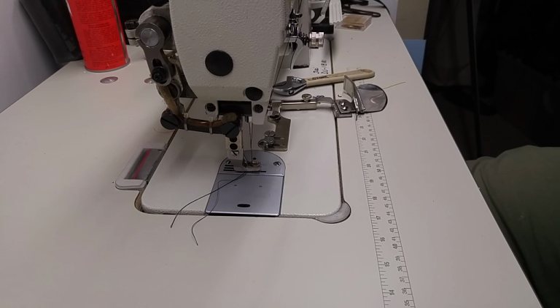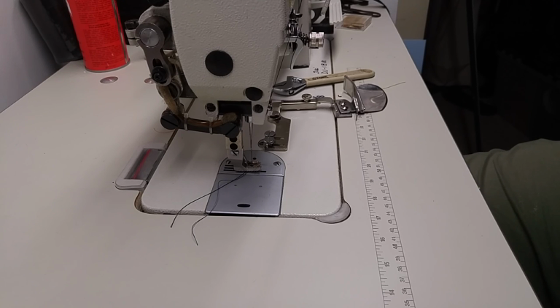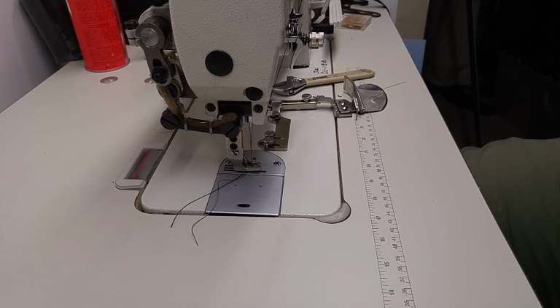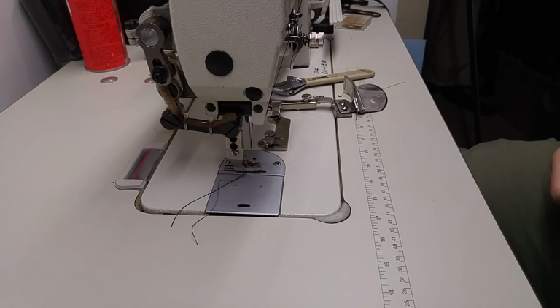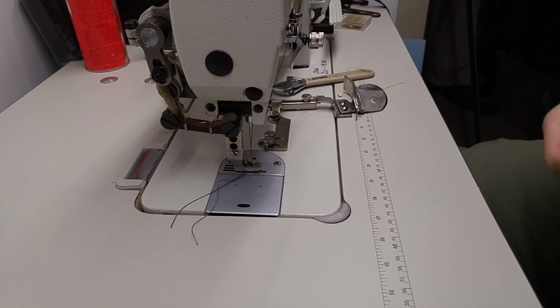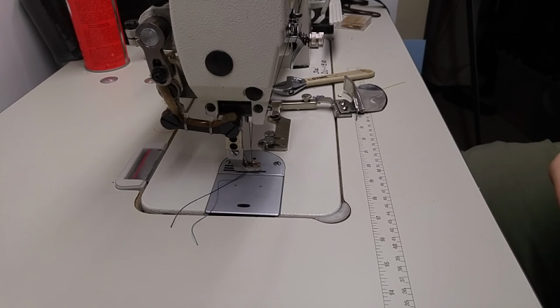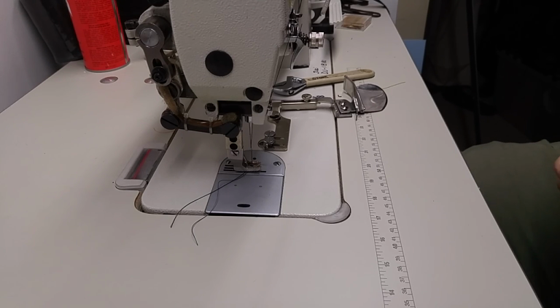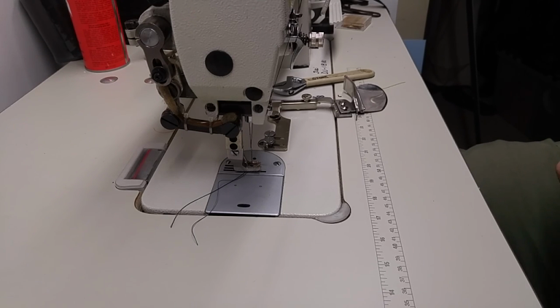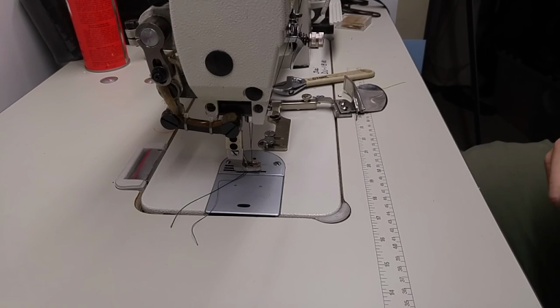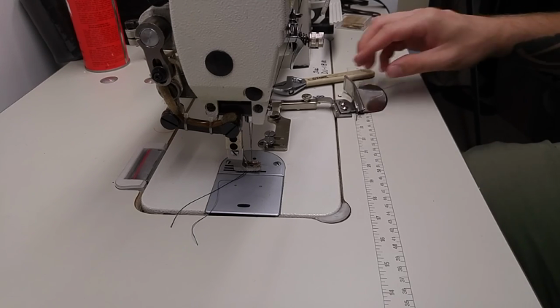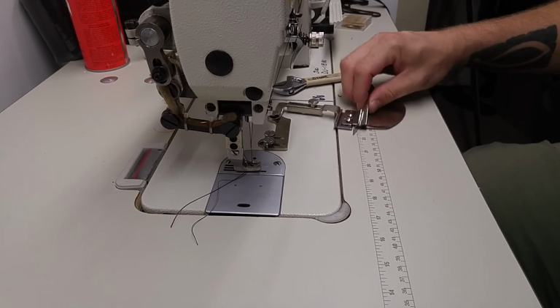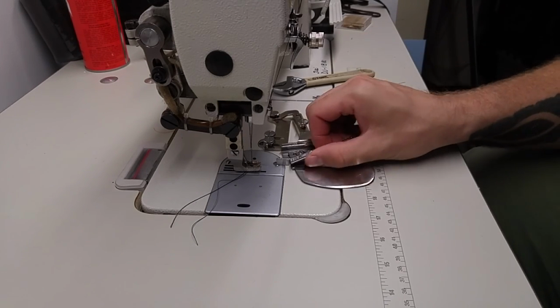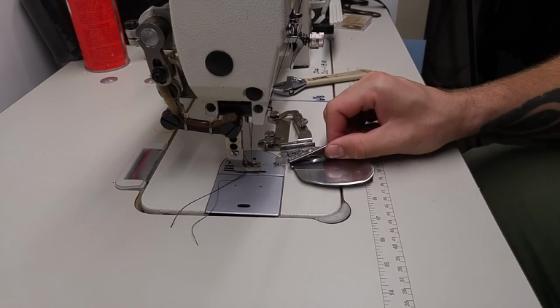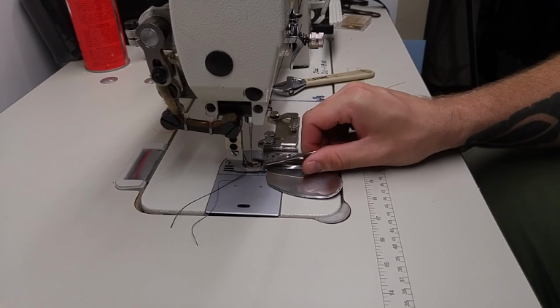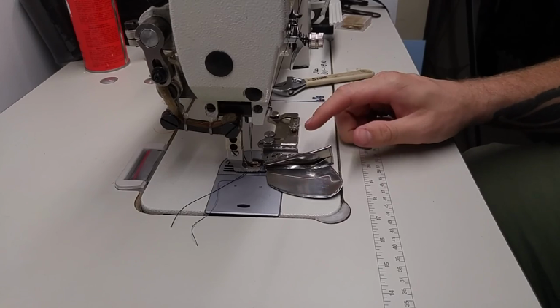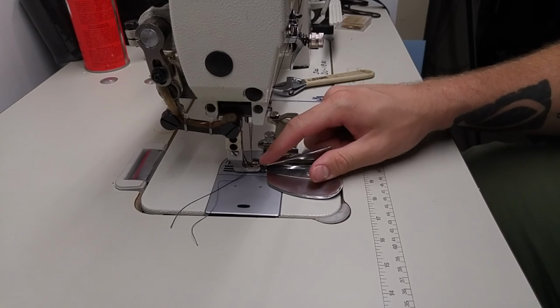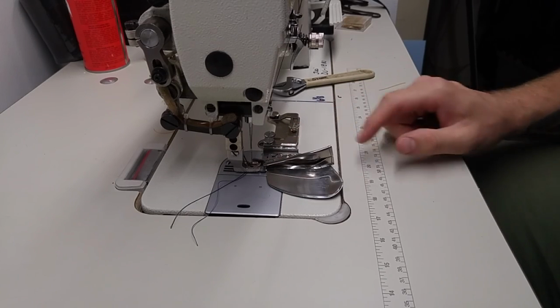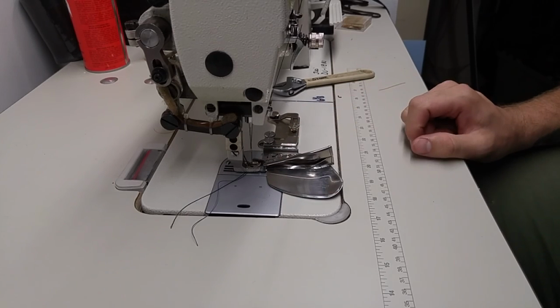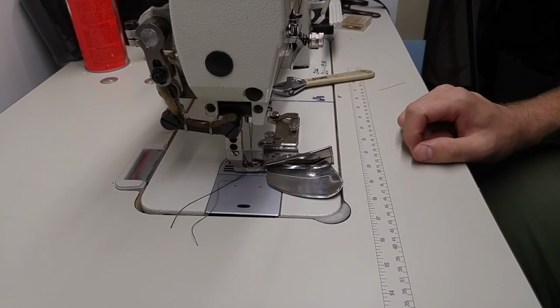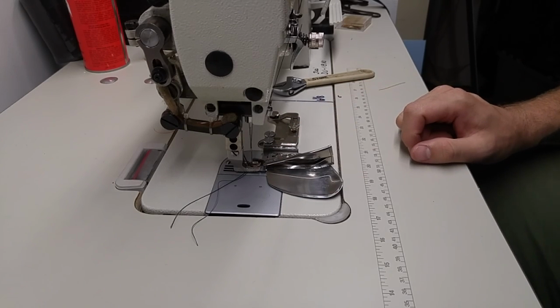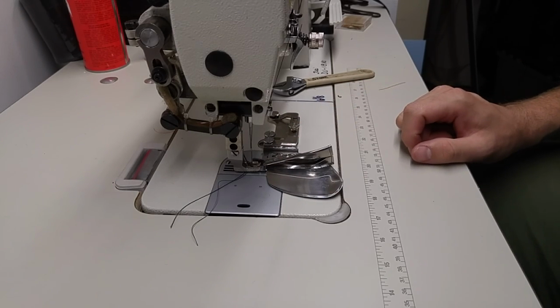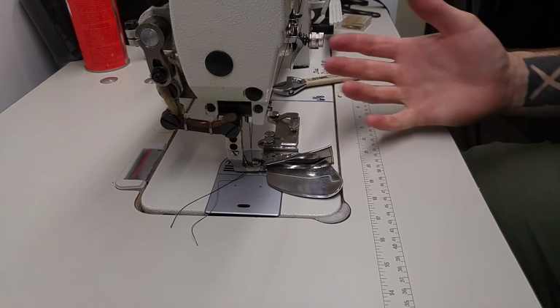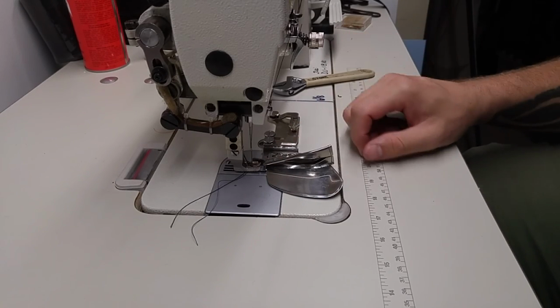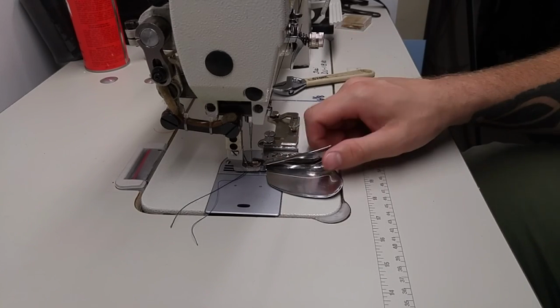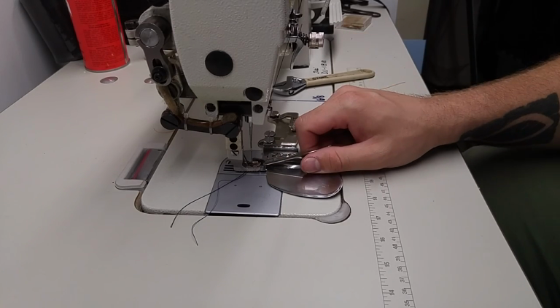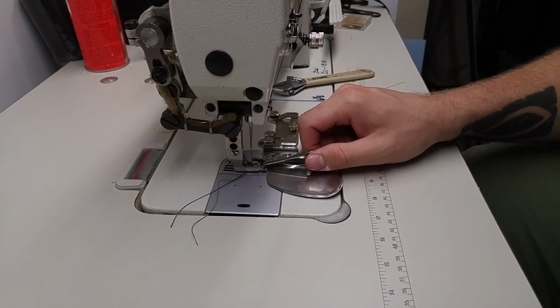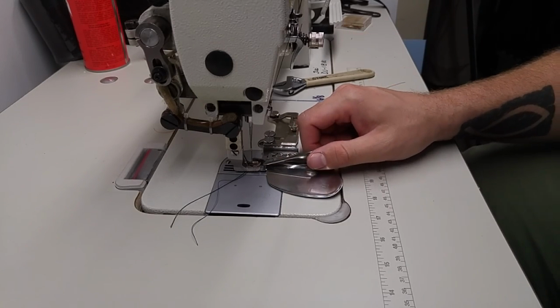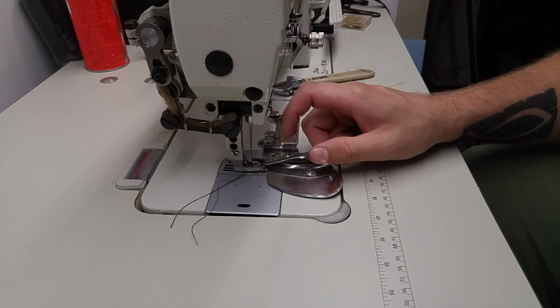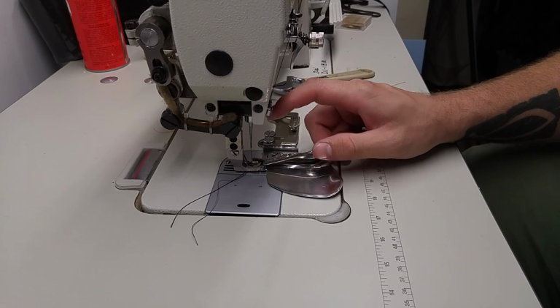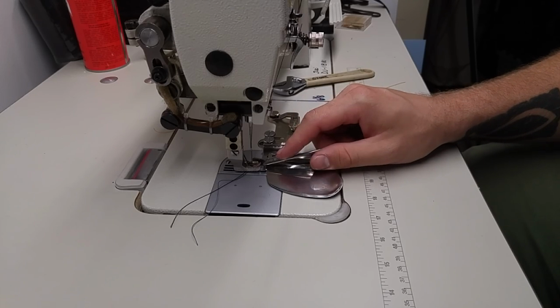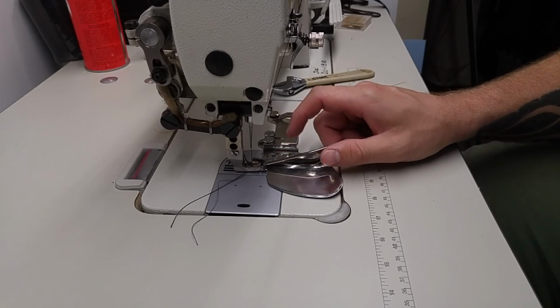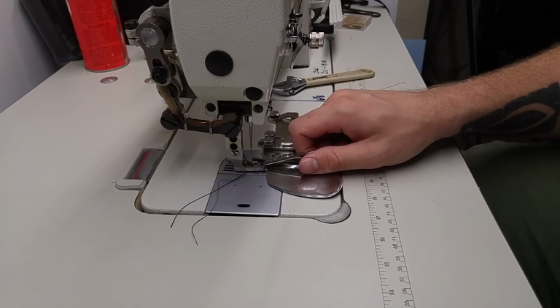Hey everyone, this is Dan. This is just to show the difference between using a folding binding attachment for your sewing machine, whether it be a straight stitch or, in my case, a walking foot.